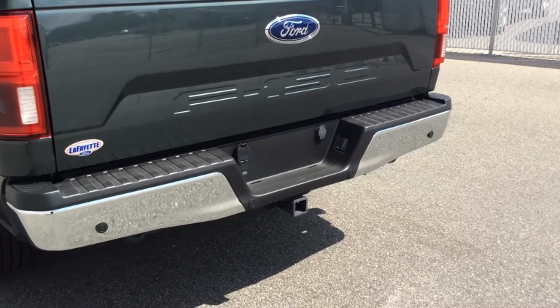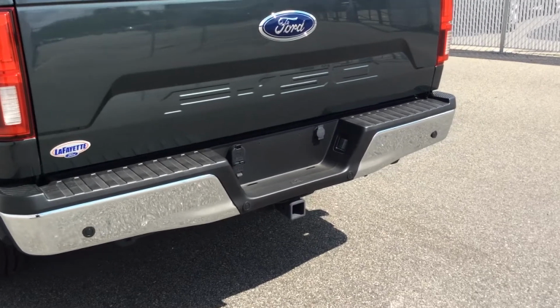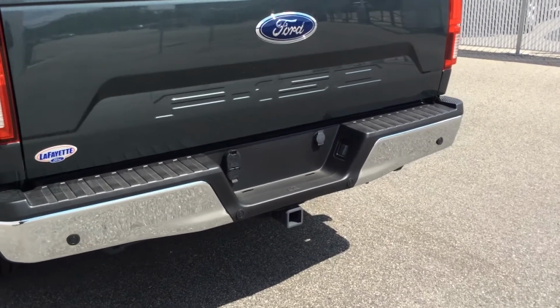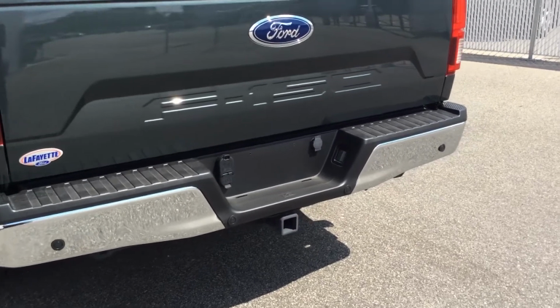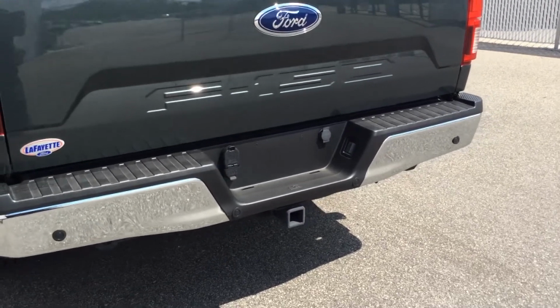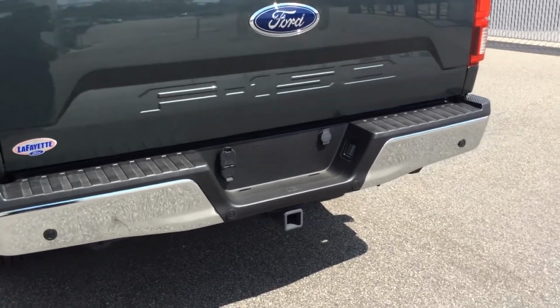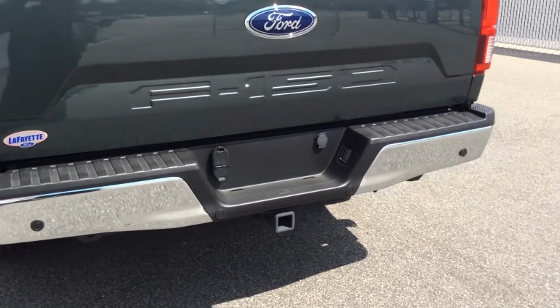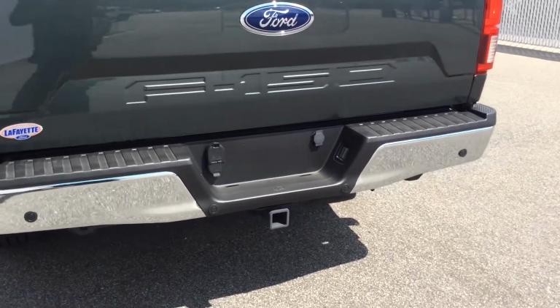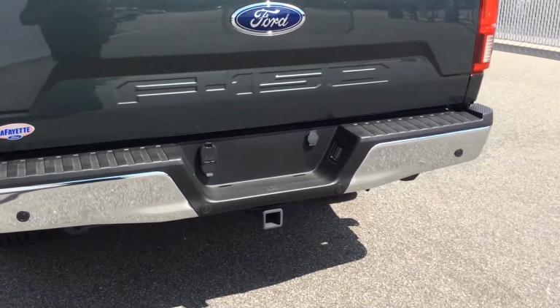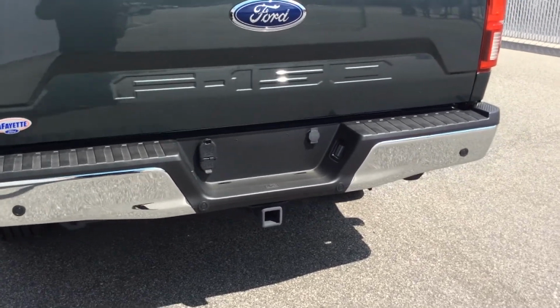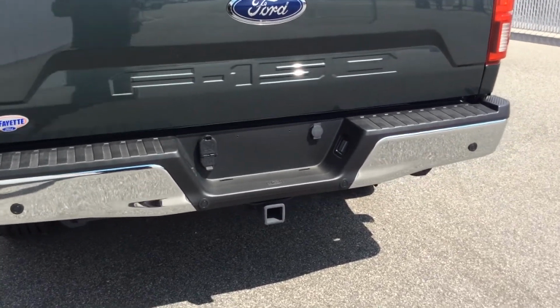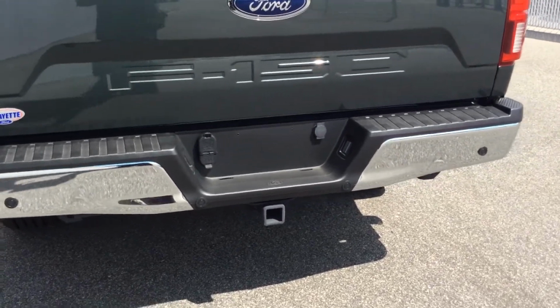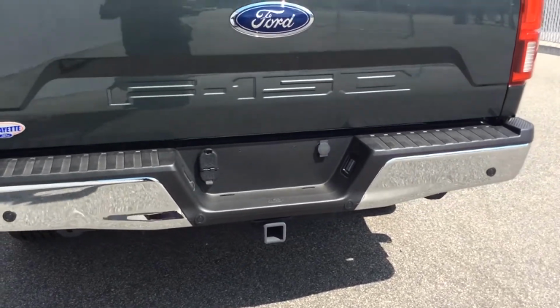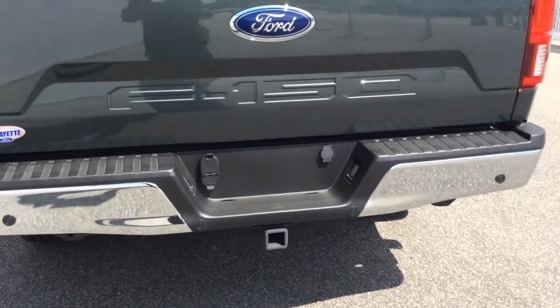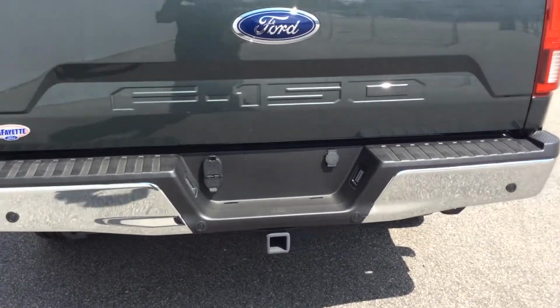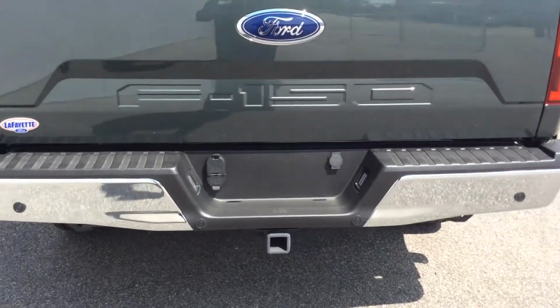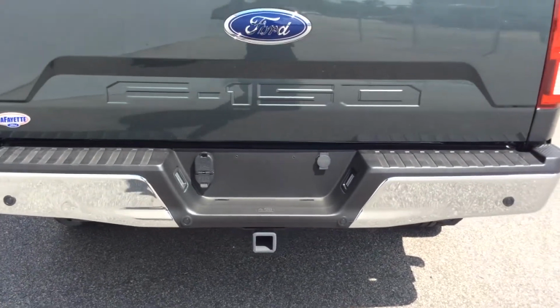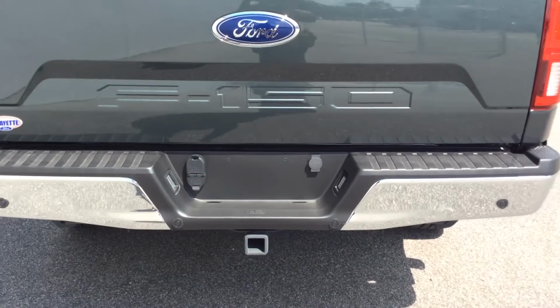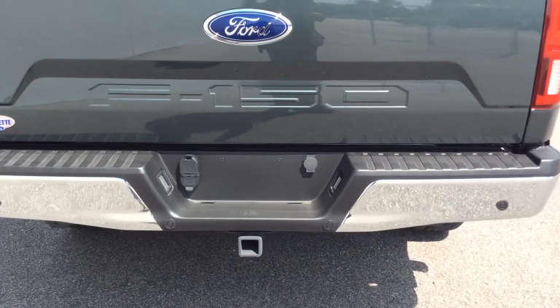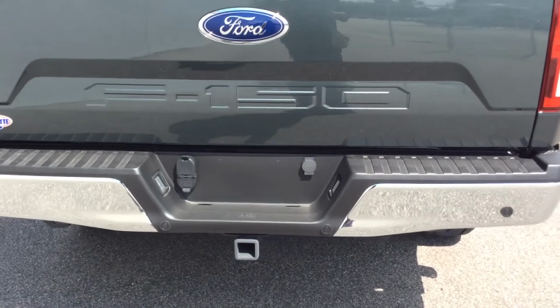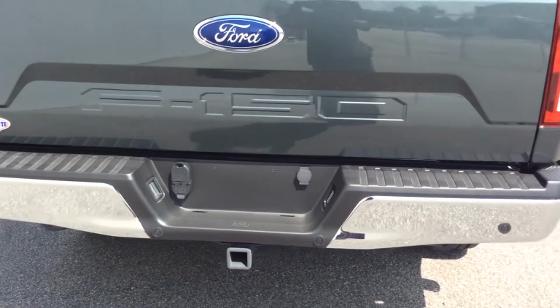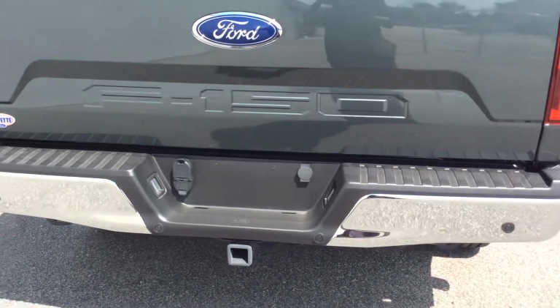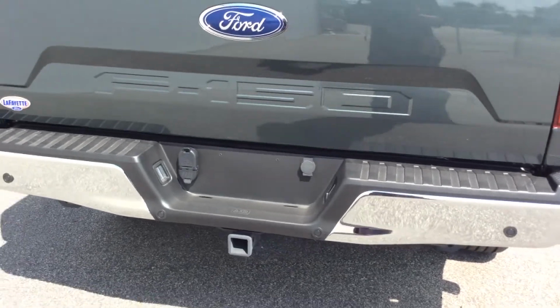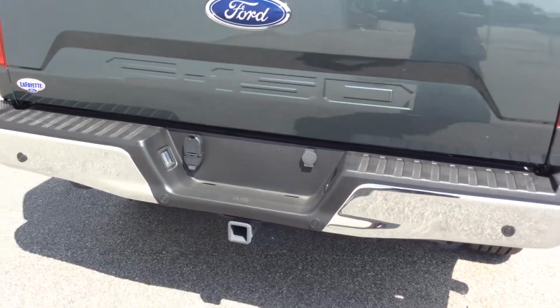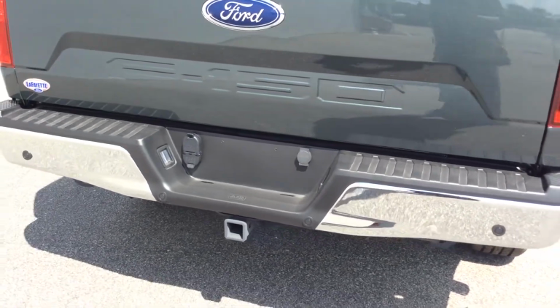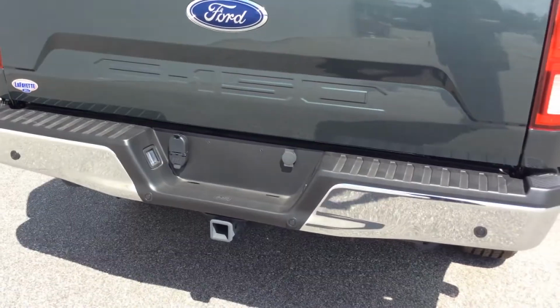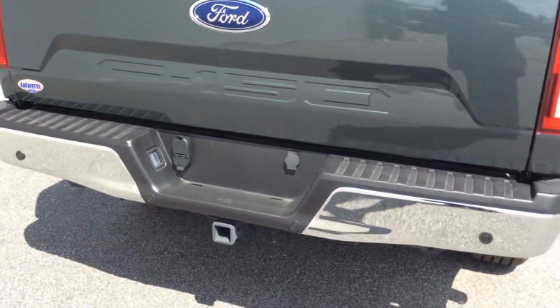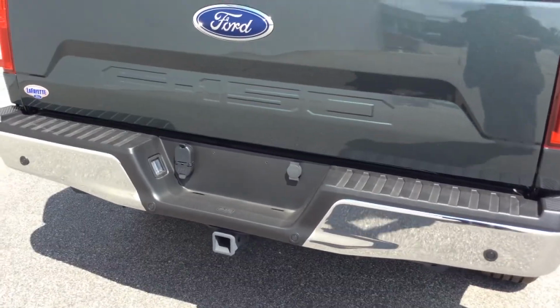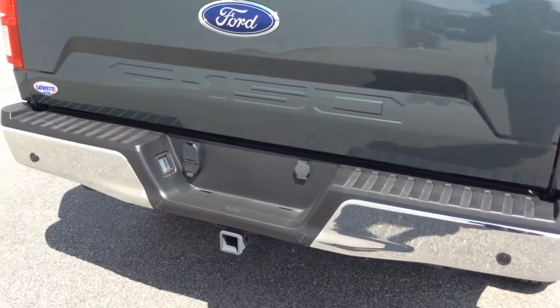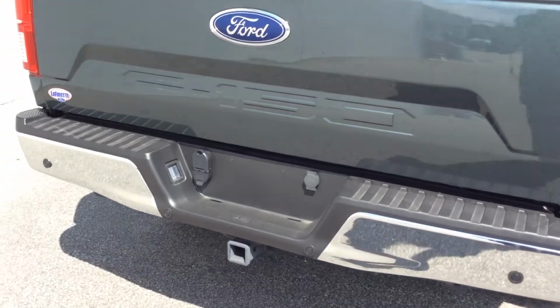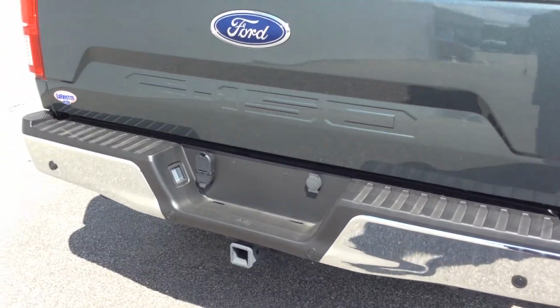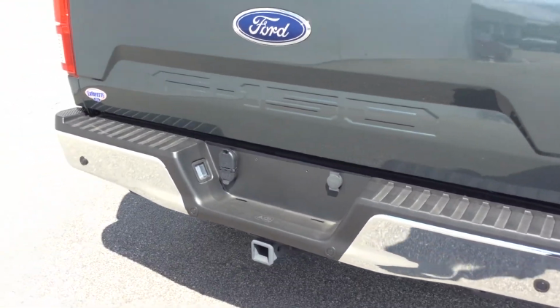This vehicle is tow-ready with a payload of 2,080 pounds and a towing capacity of 9,100 pounds.